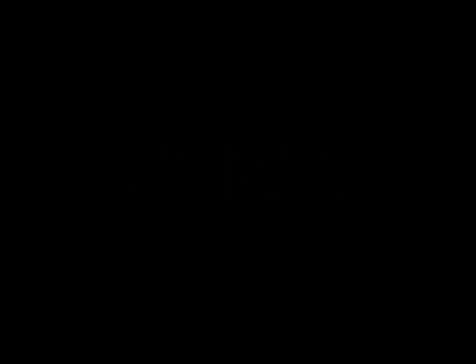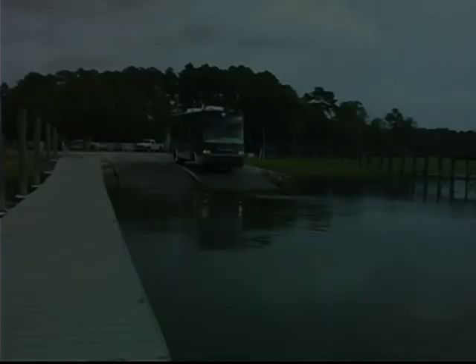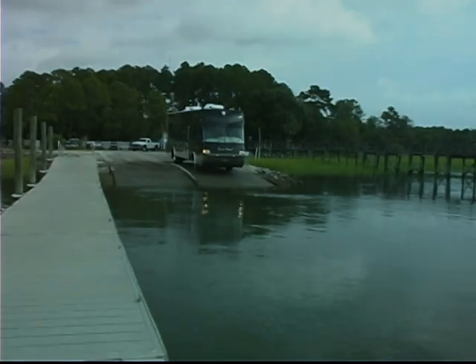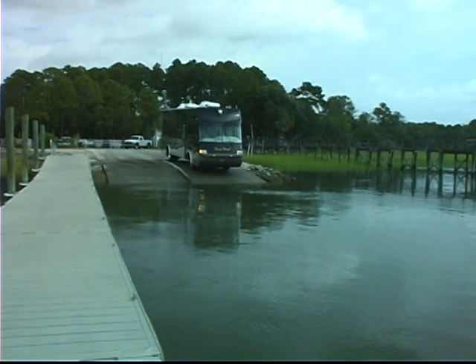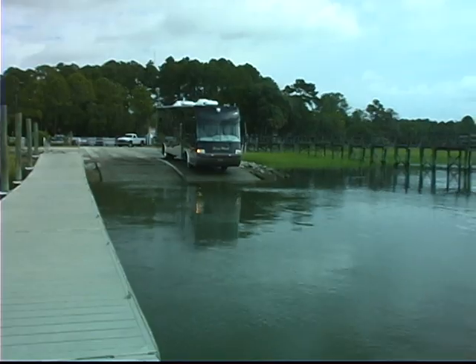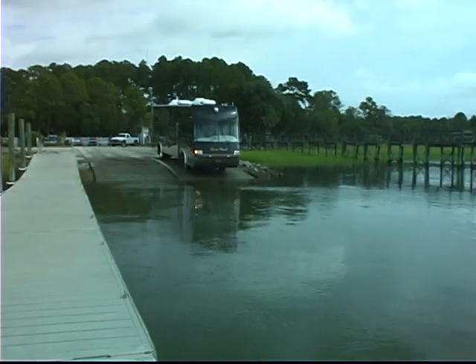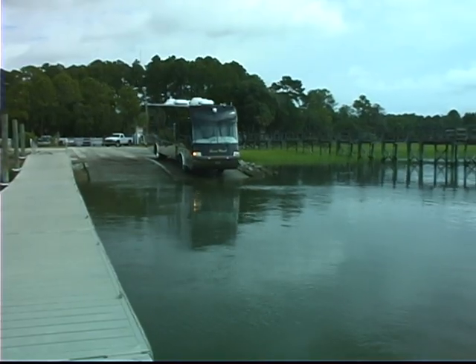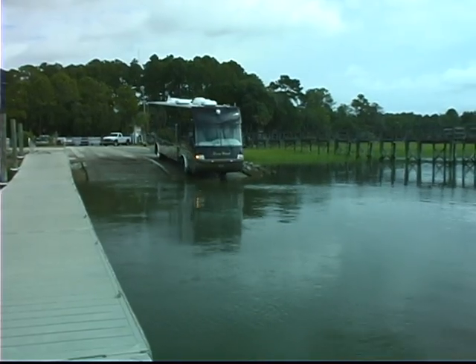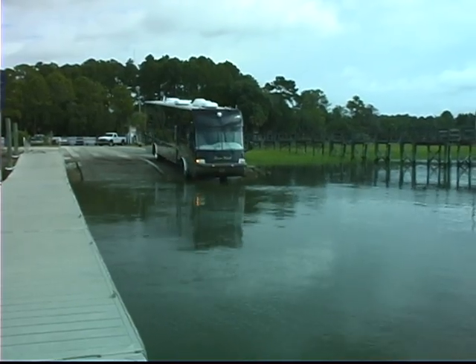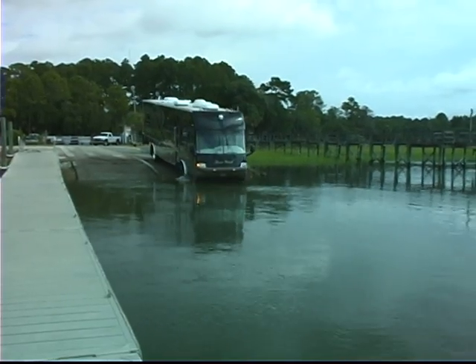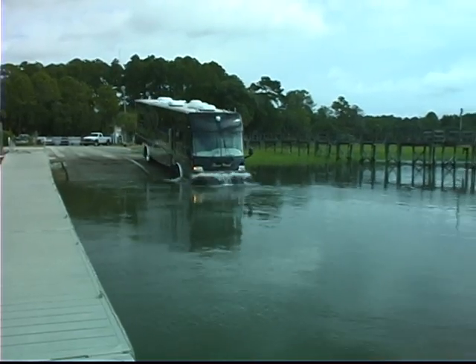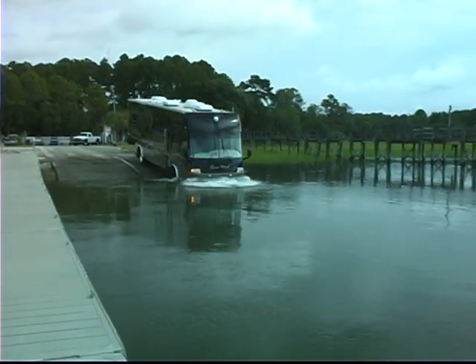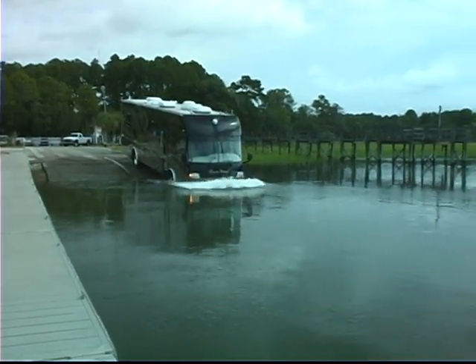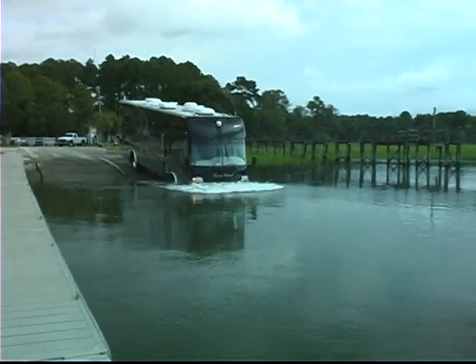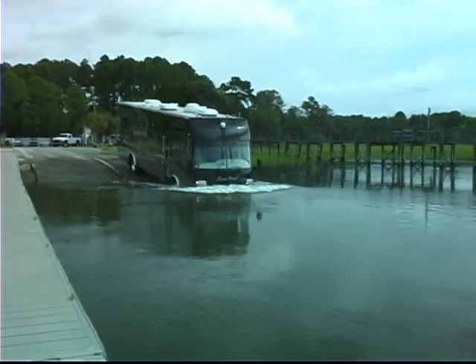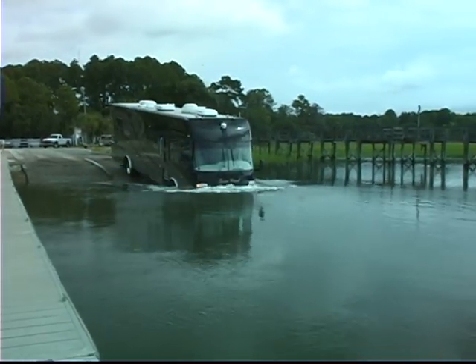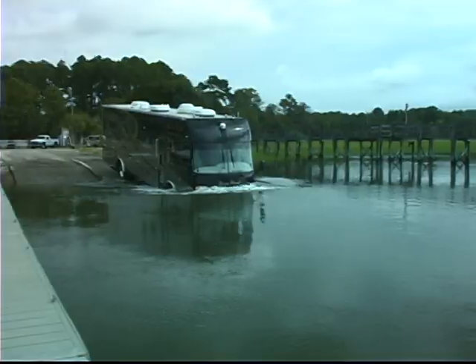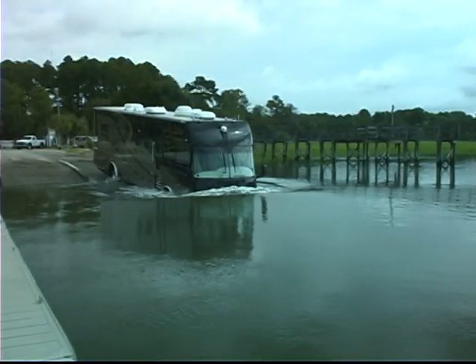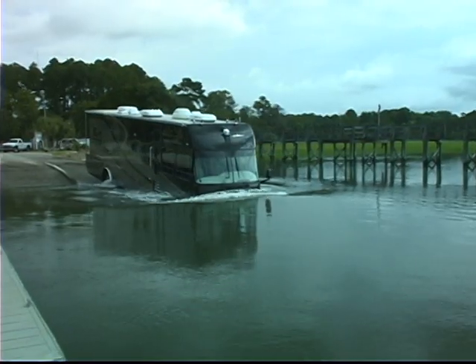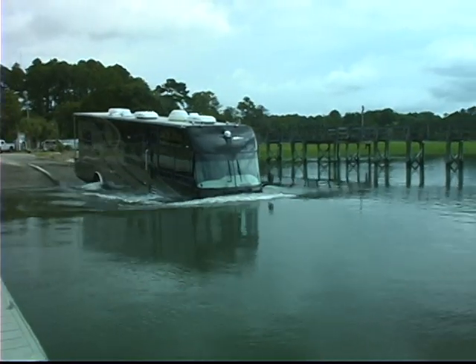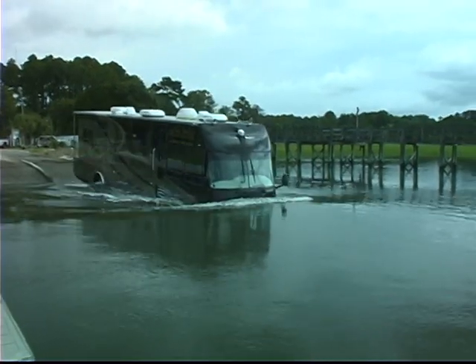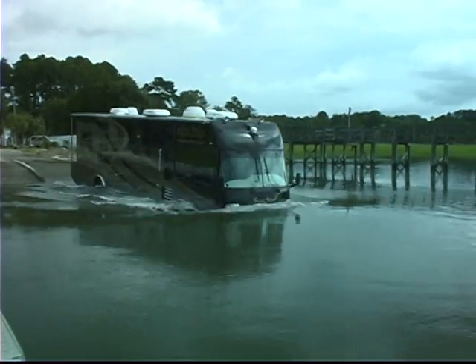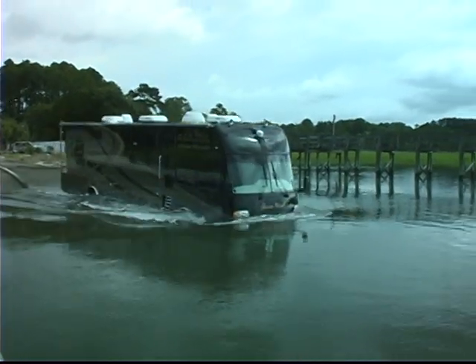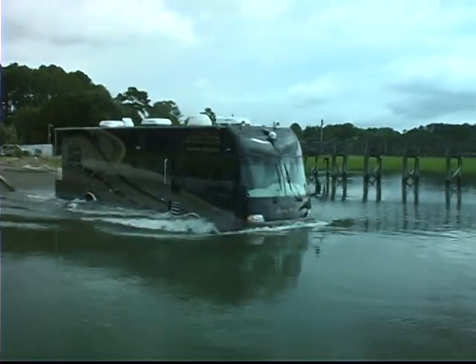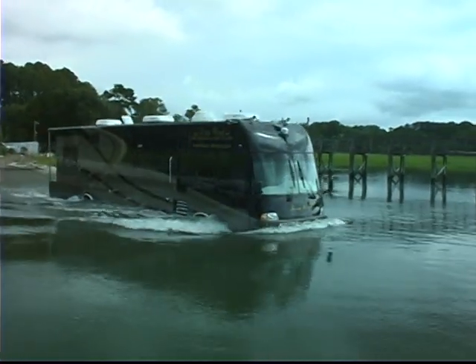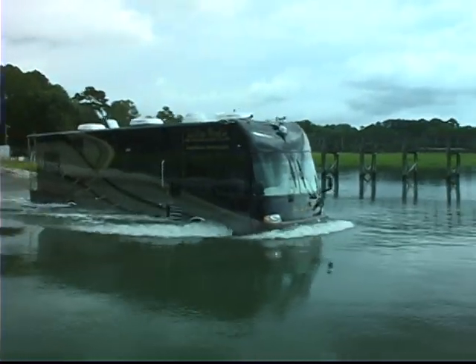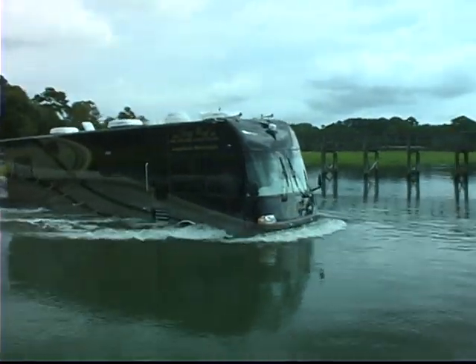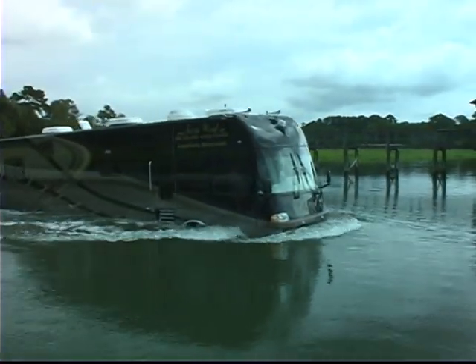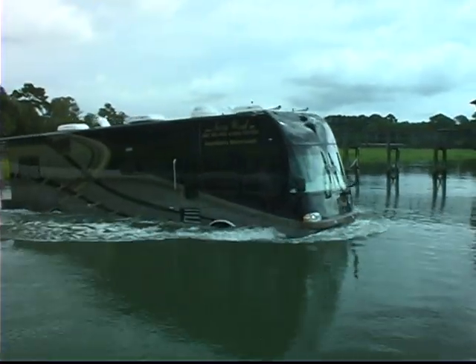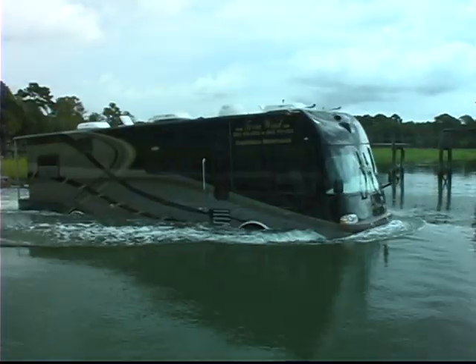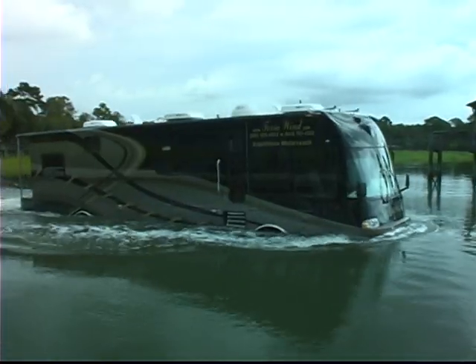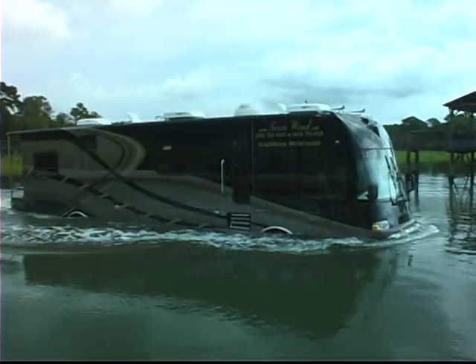Does it really go into the water? Yes, it most certainly does. Operating the unit as a yacht is simple. When entering the water, the driver continues moving forward until the wheels float free of the ramp.